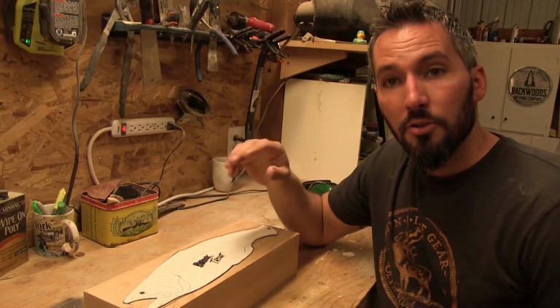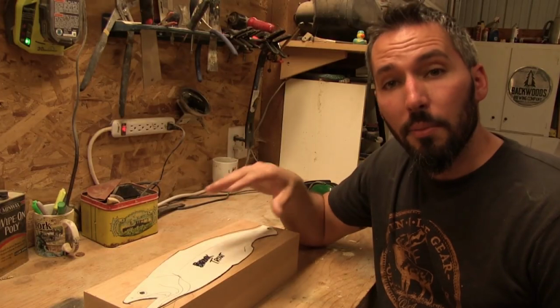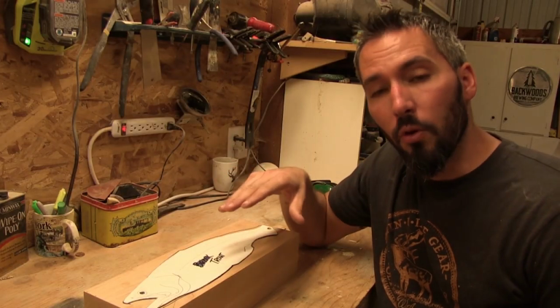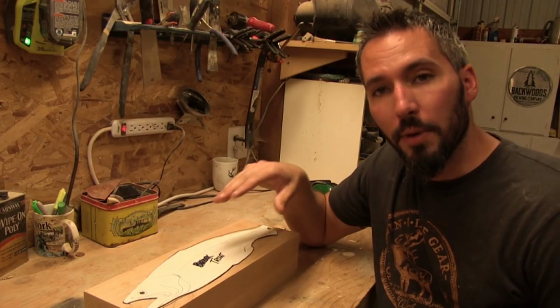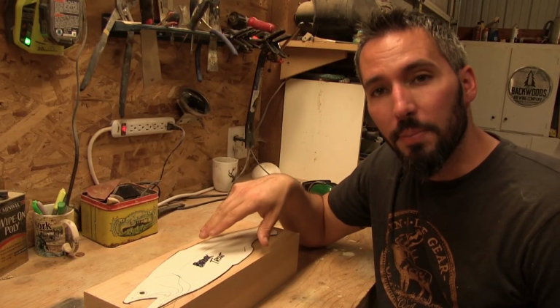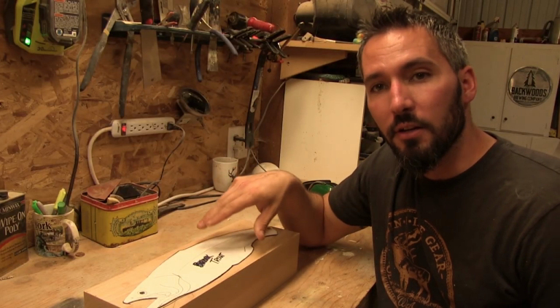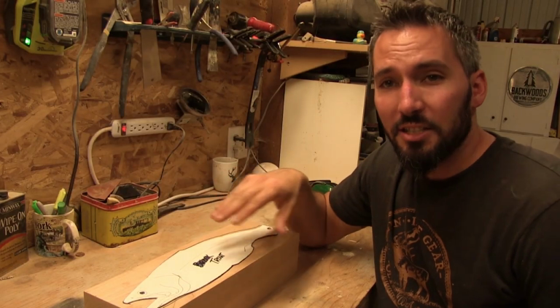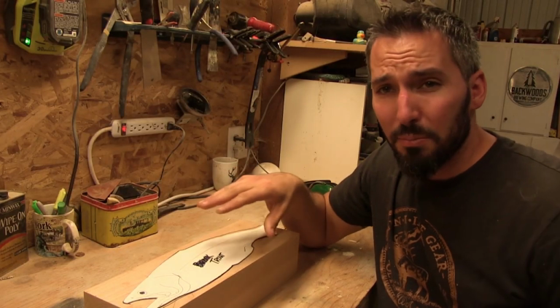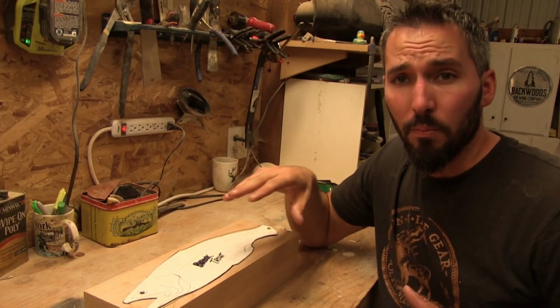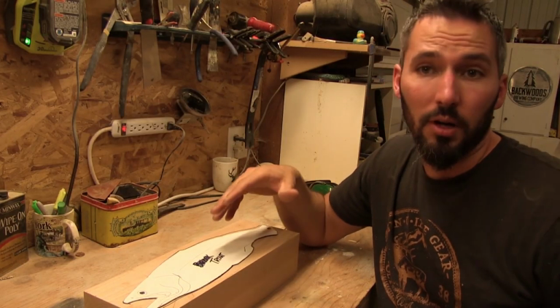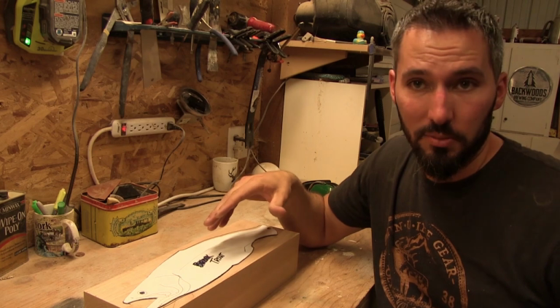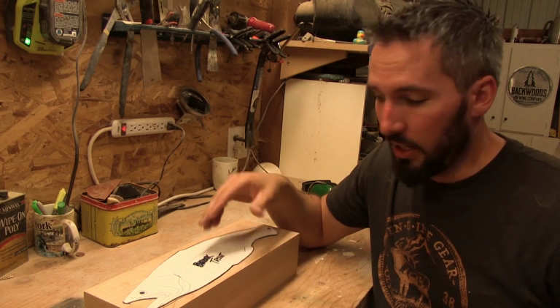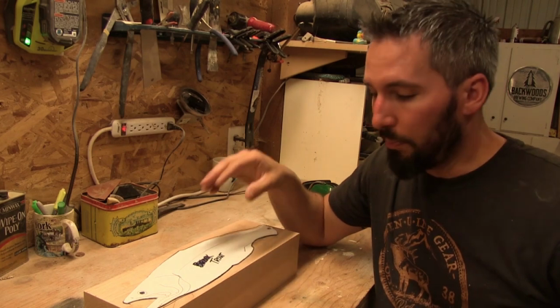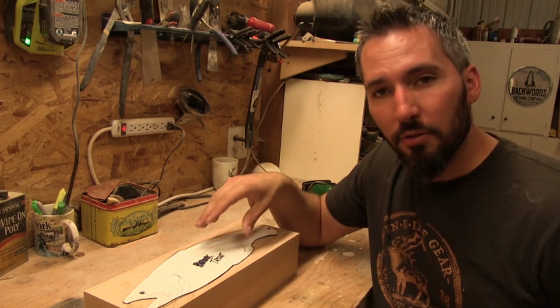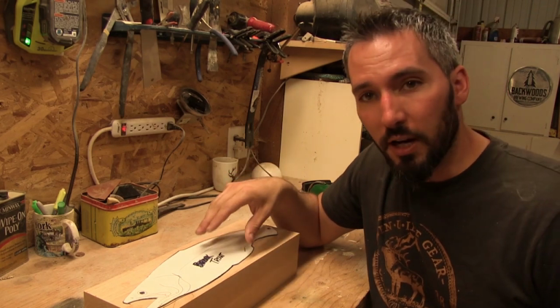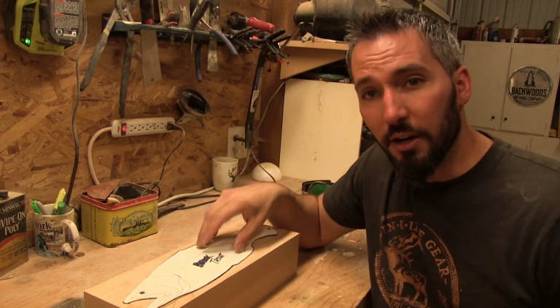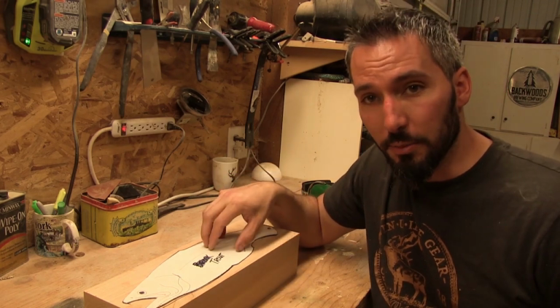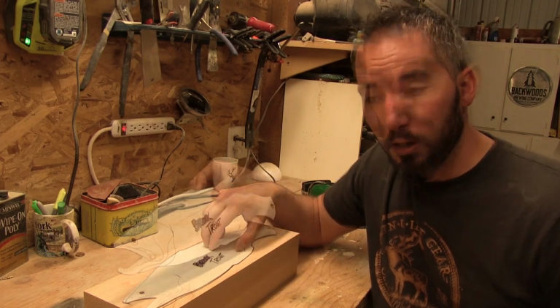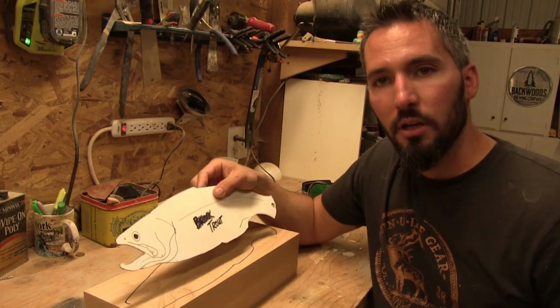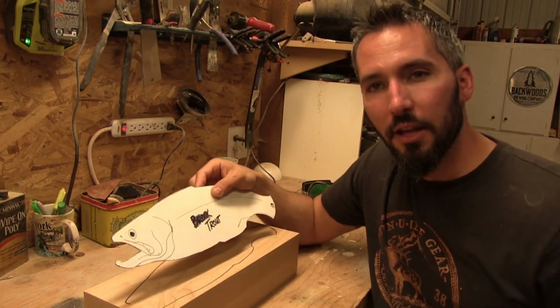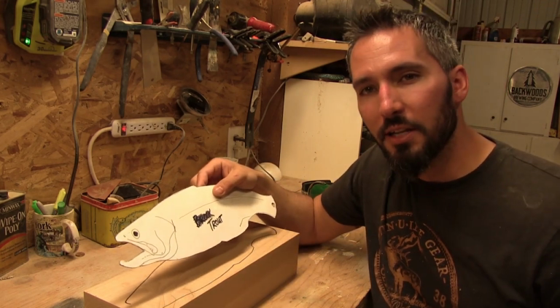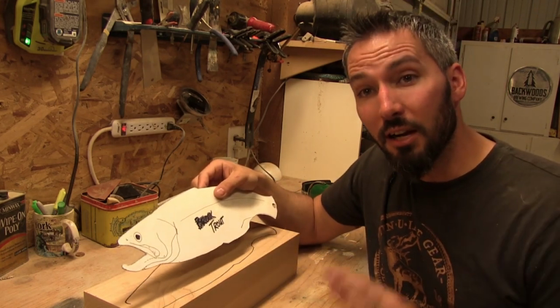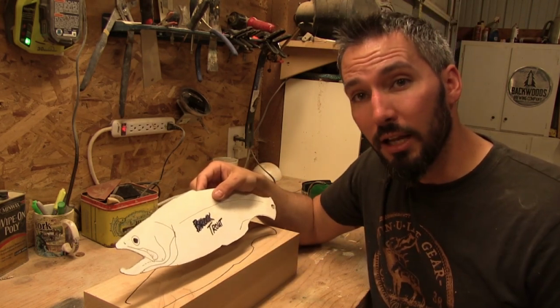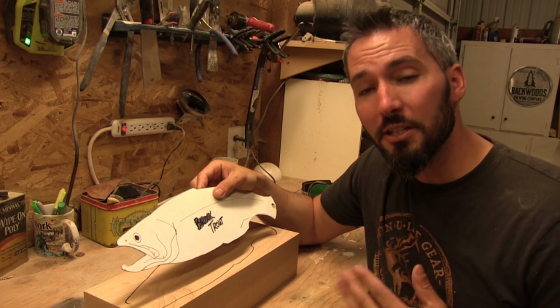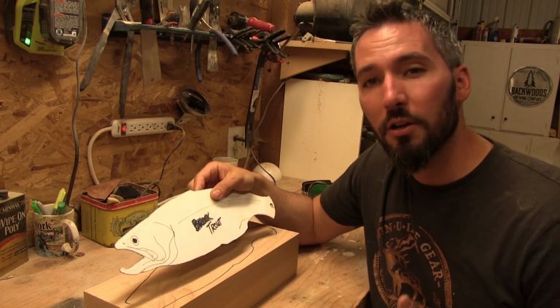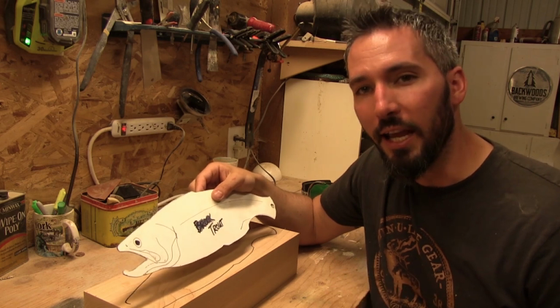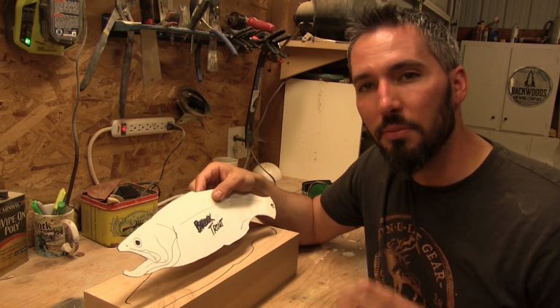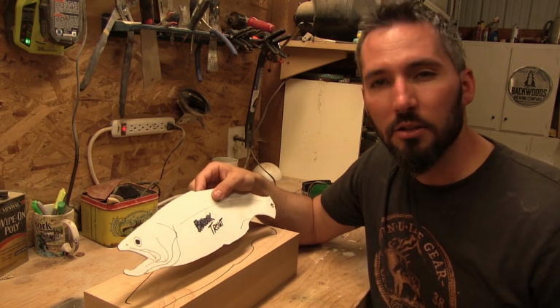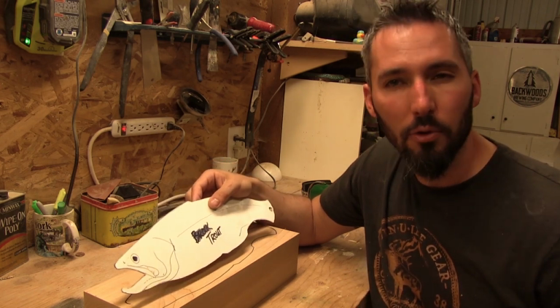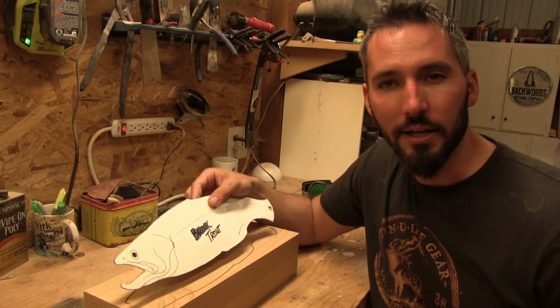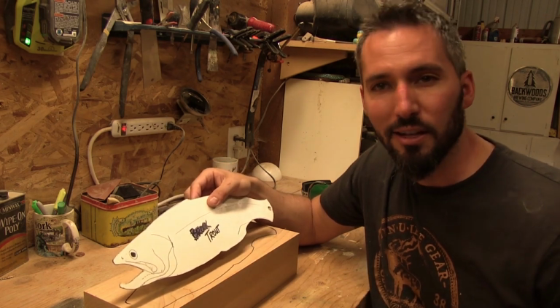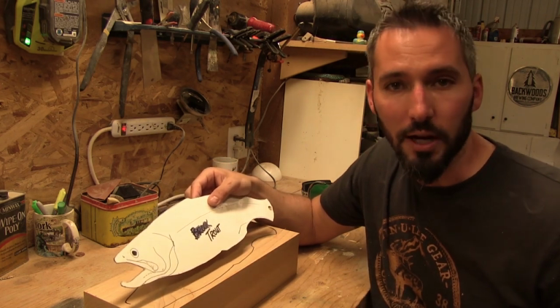I'm at a point where my trout pattern can actually become whatever I want it to be. The body for most trout are very similar. Now that I've traced out the entire body, I'm going to work on the head to make it look a lot more like a cutthroat trout.